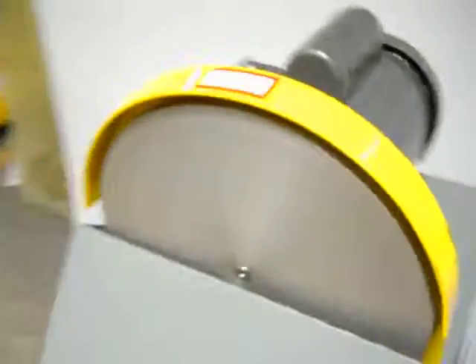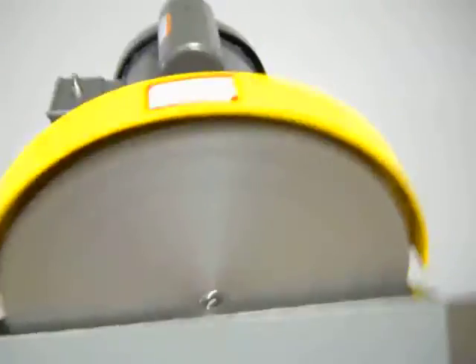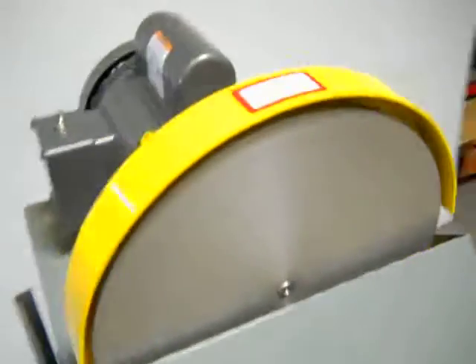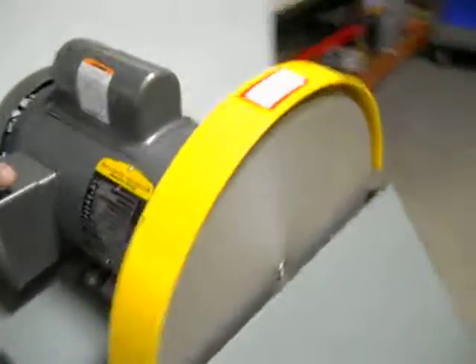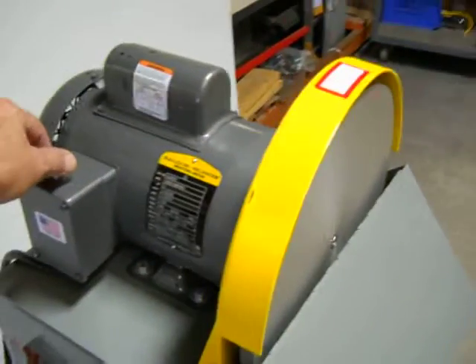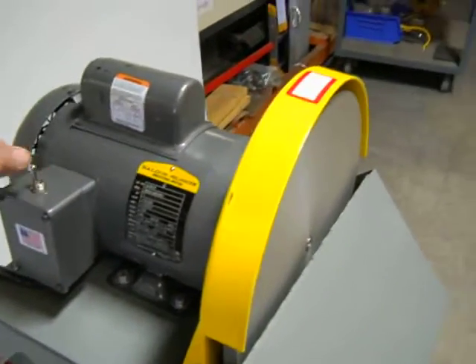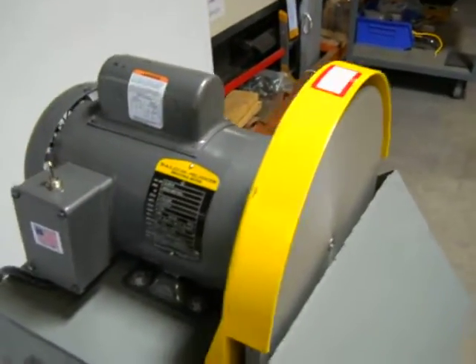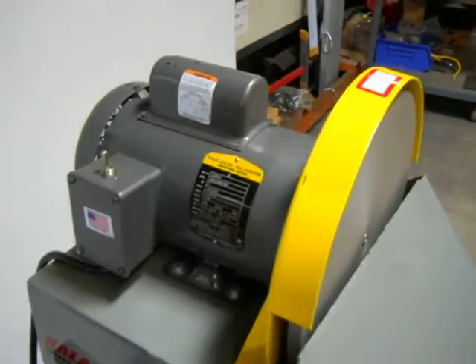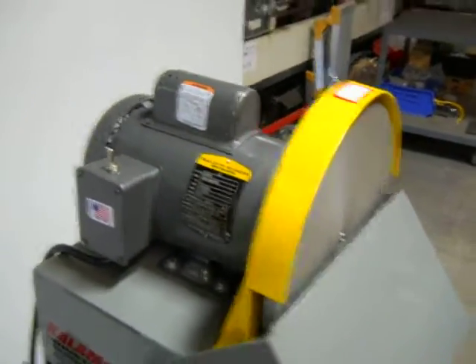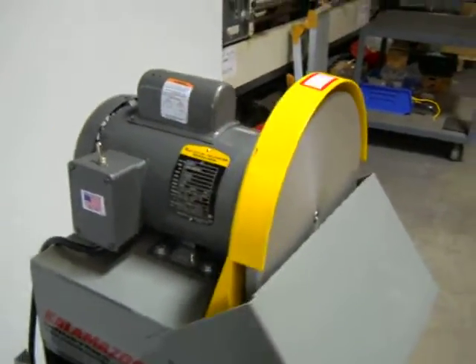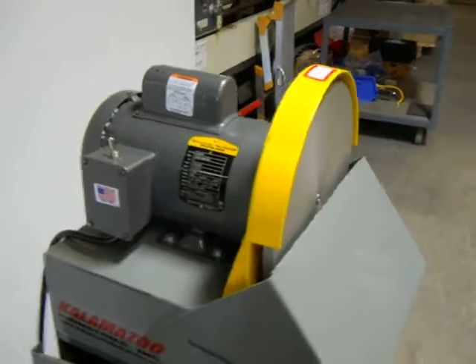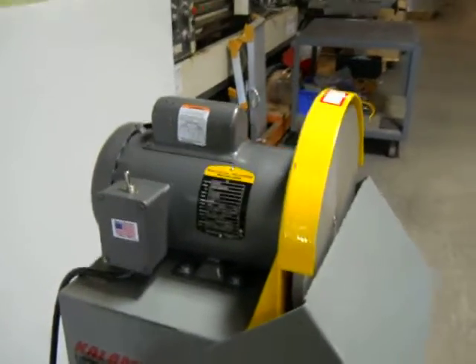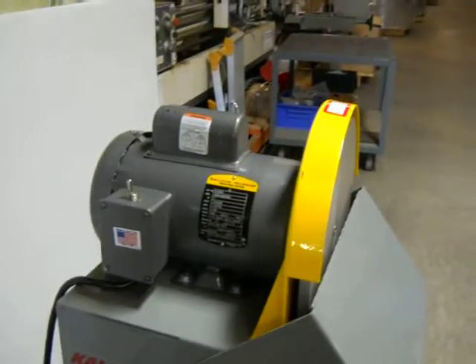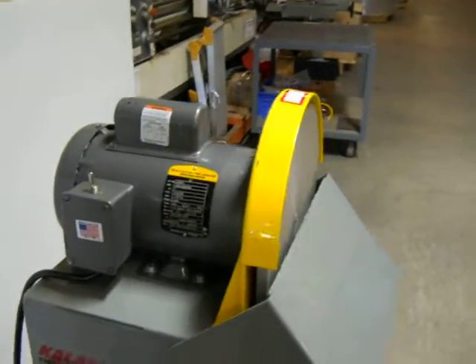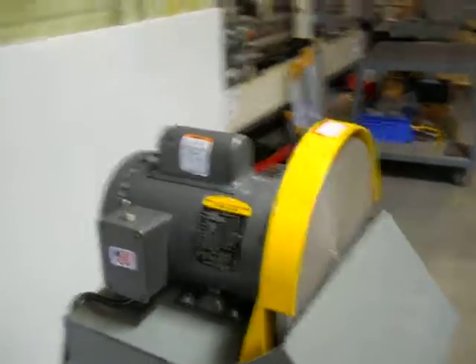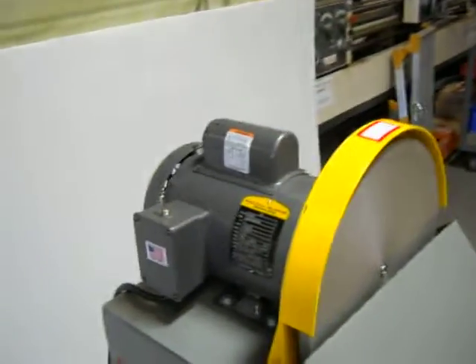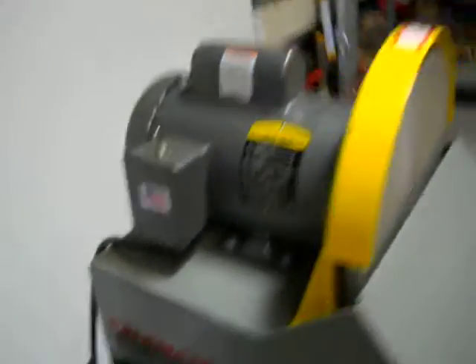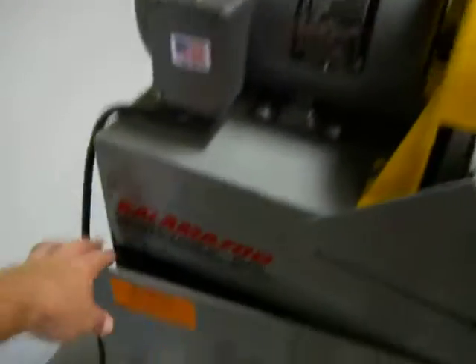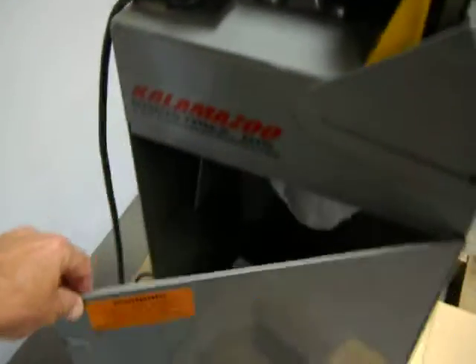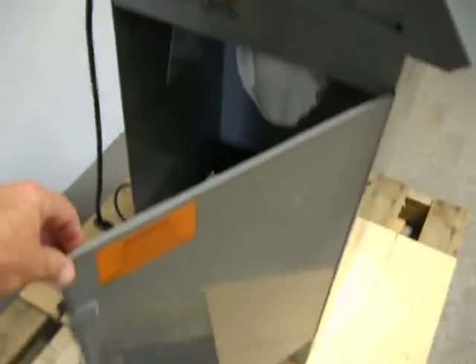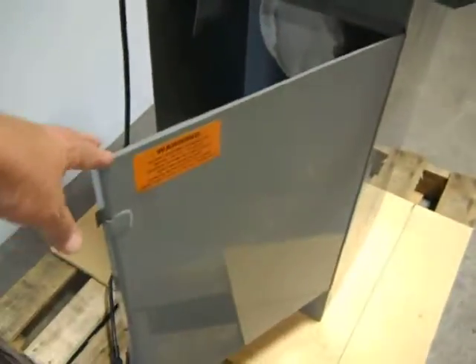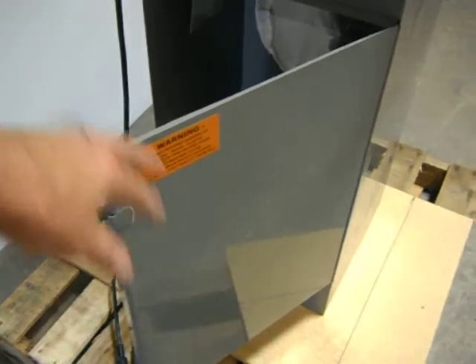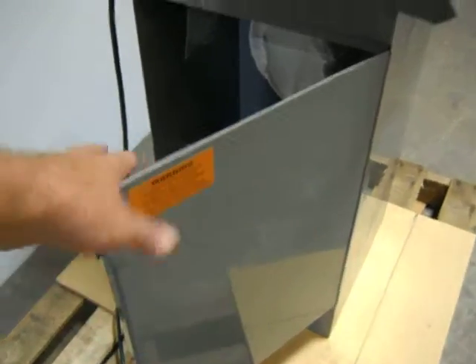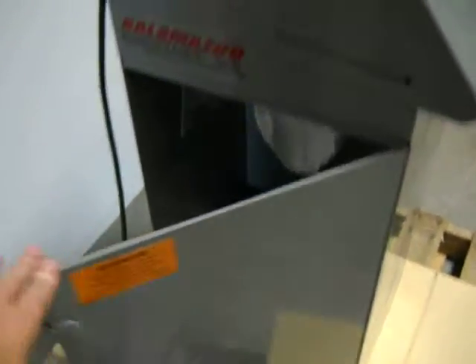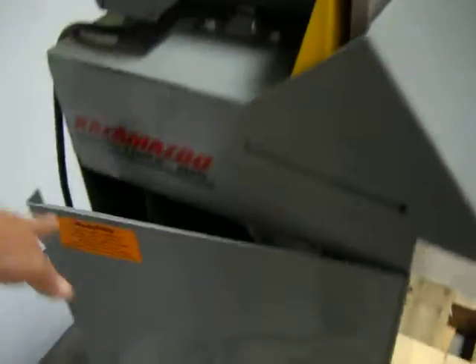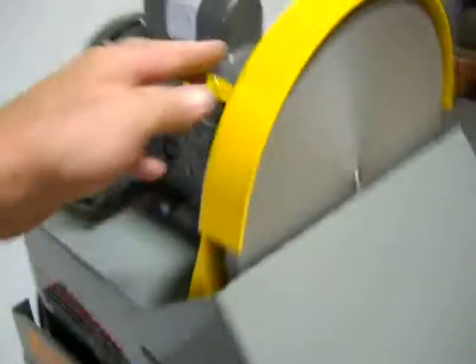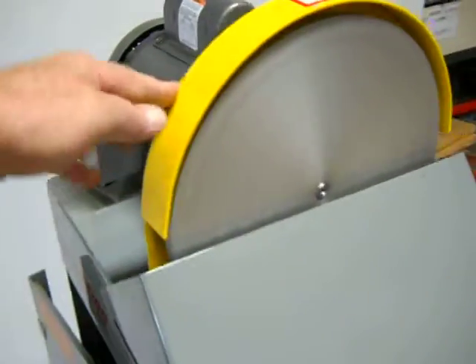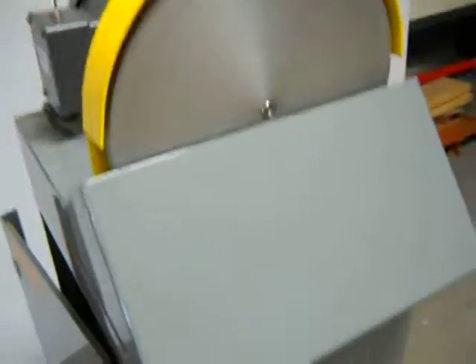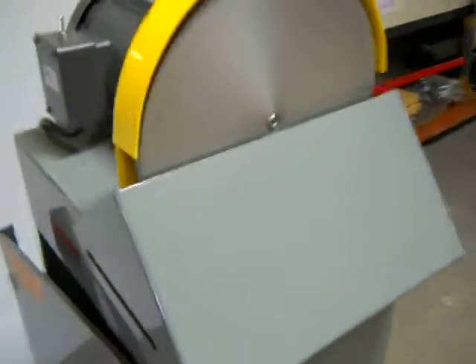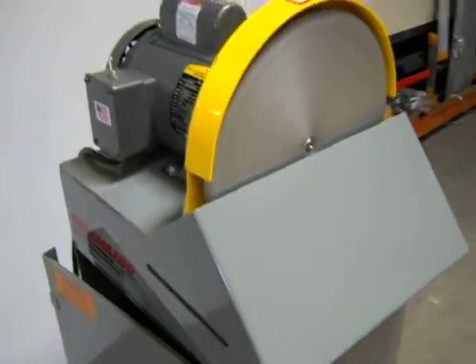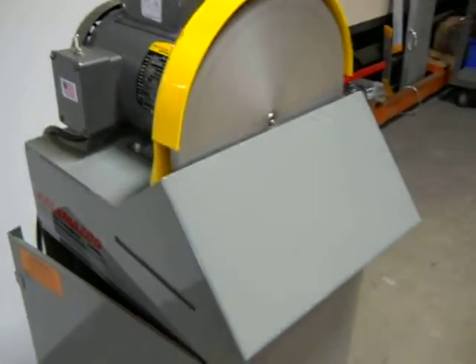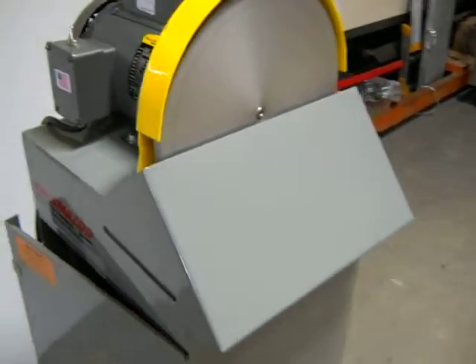The dust collector operates and the motor runs fine. It does have a couple of paint scuffs and scratches from shipping — nothing major, it's strictly cosmetic.